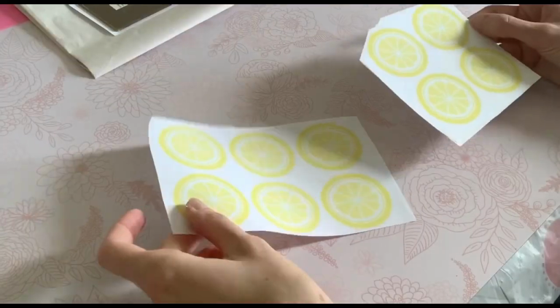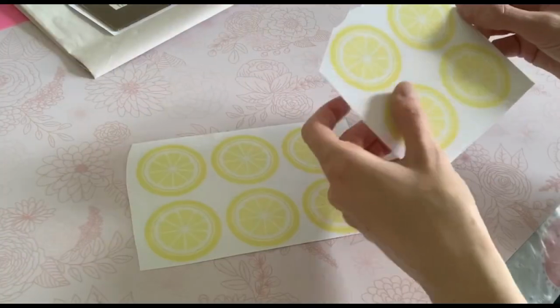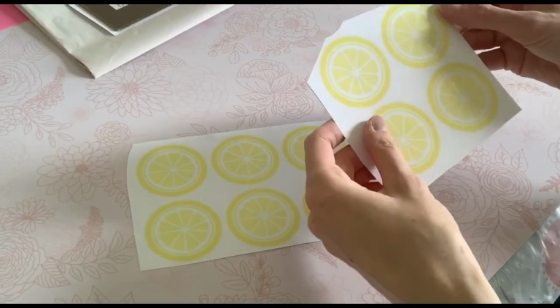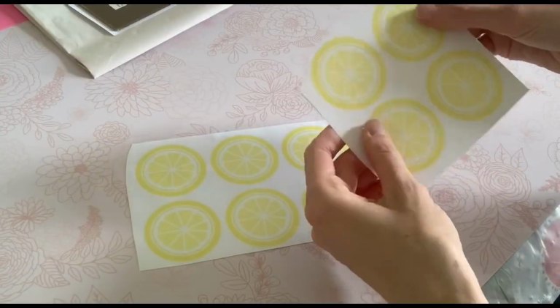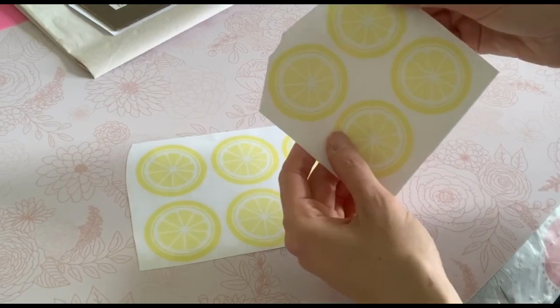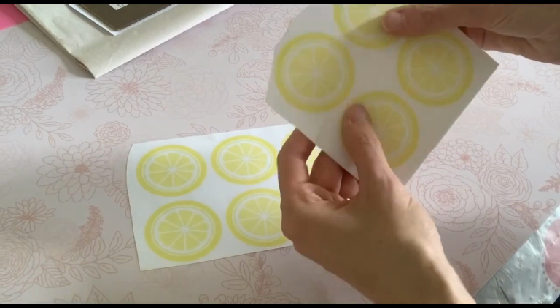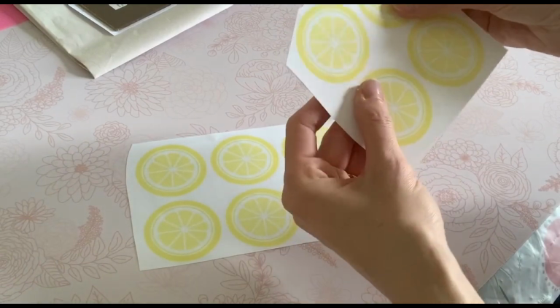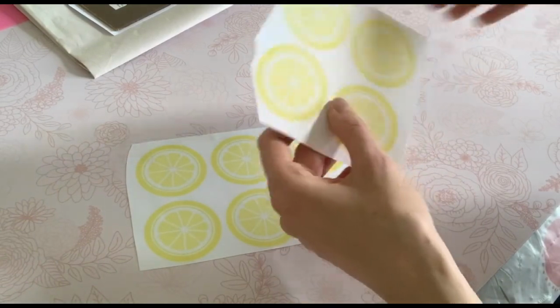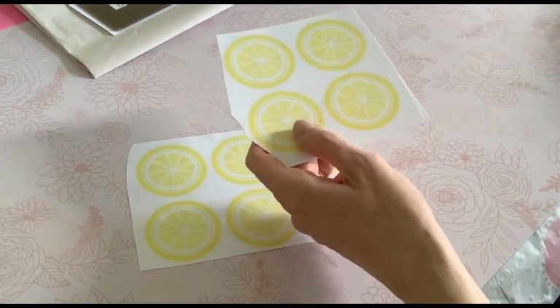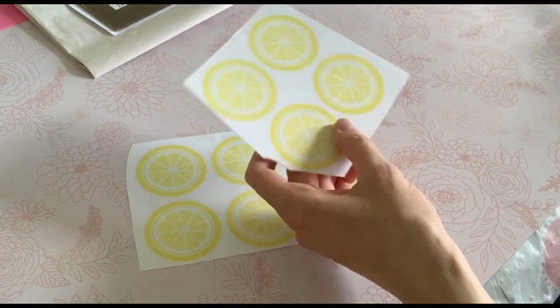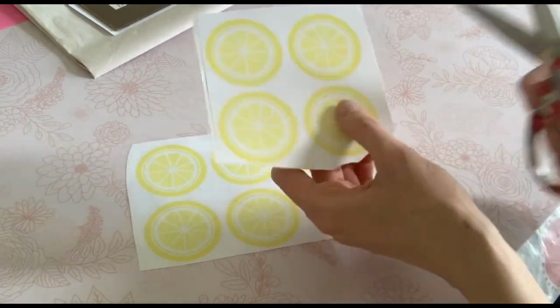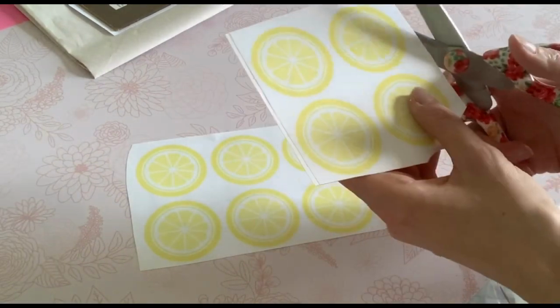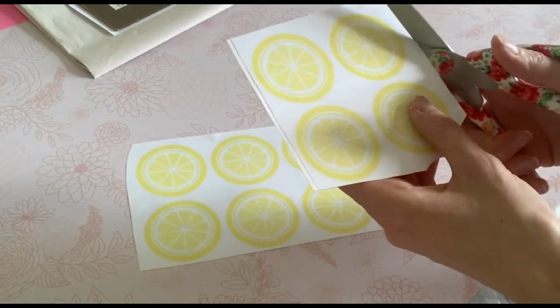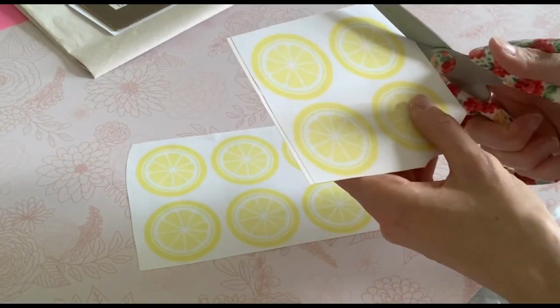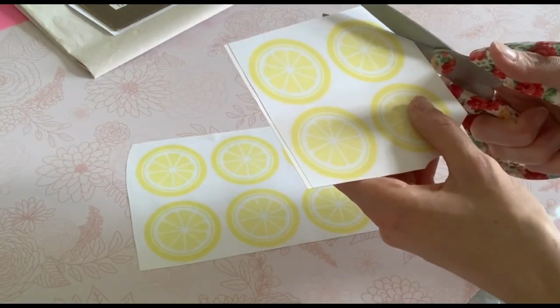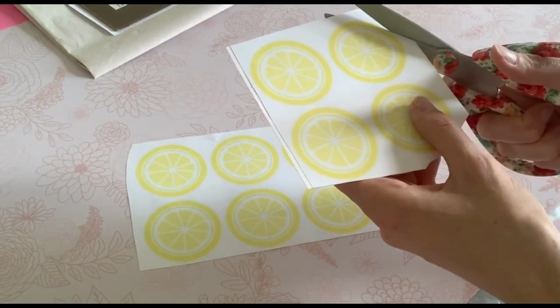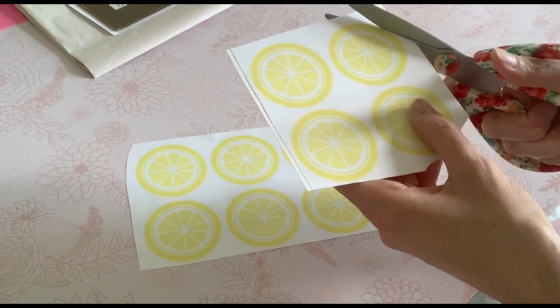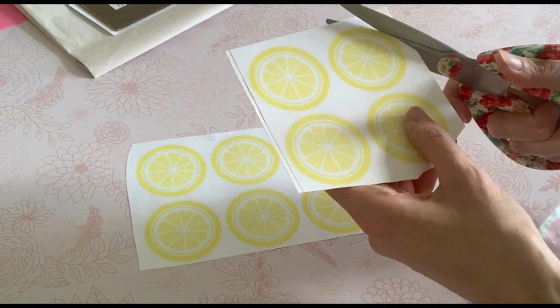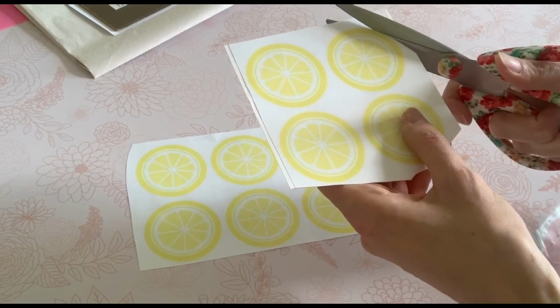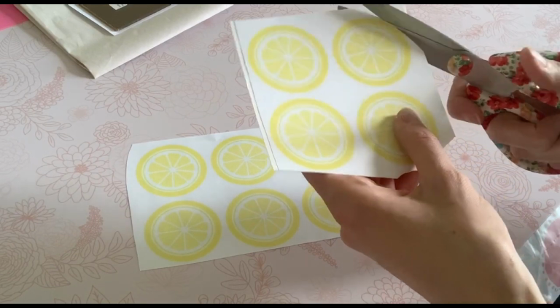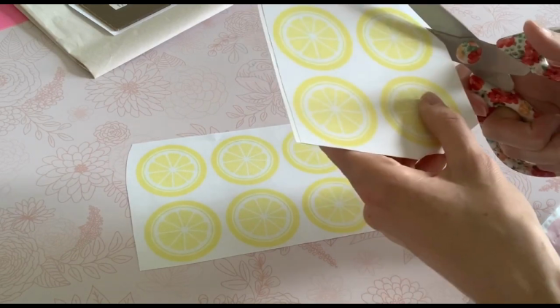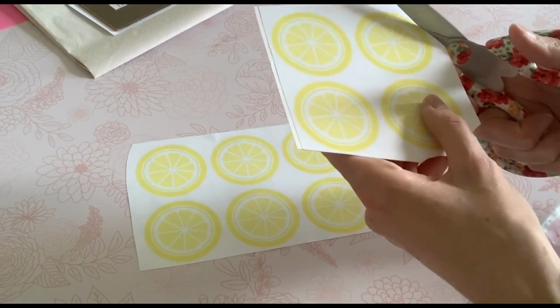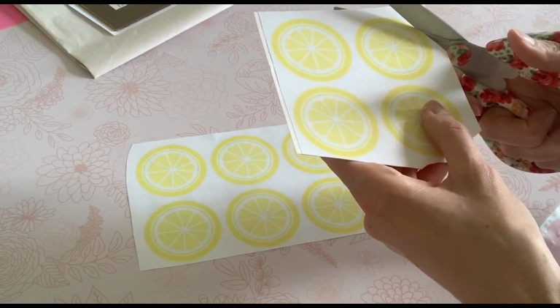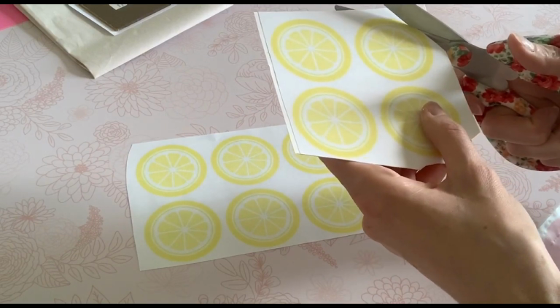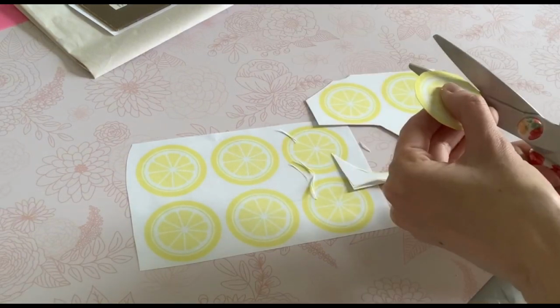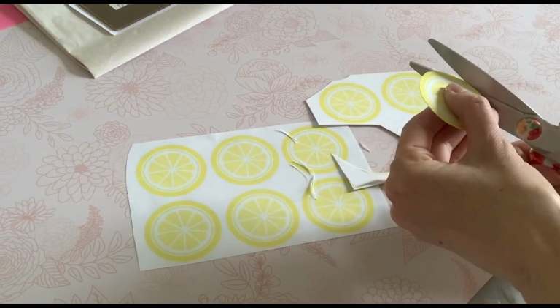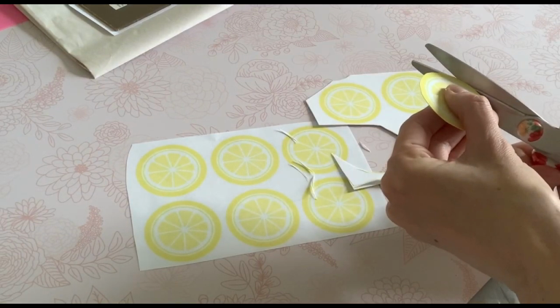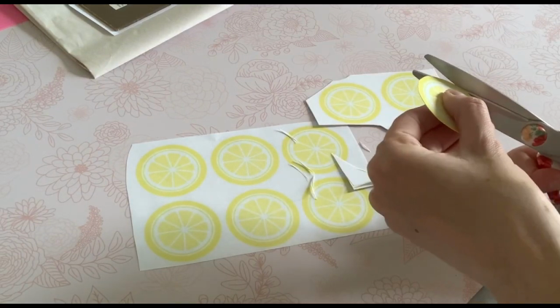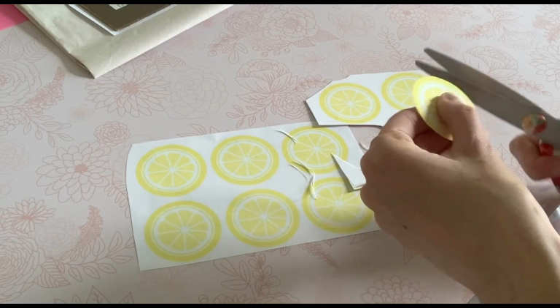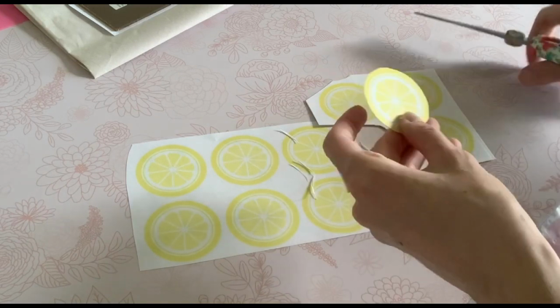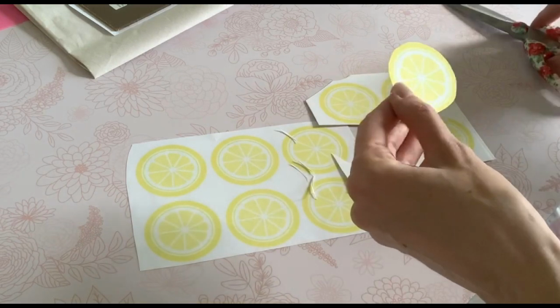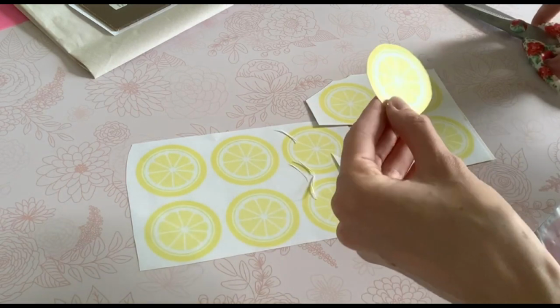While that's setting, I went ahead and printed out this cute image of some lemon slices. Since it was just on printer paper, I went ahead and glued it to the back of some poster board so that it's just a little bit more firm and doesn't look as translucent.